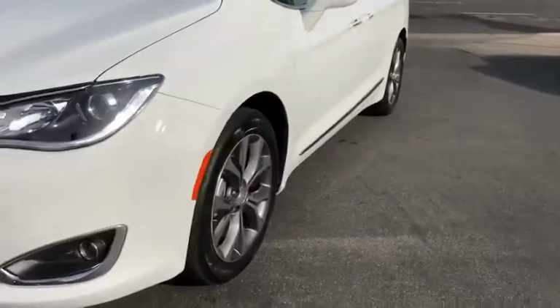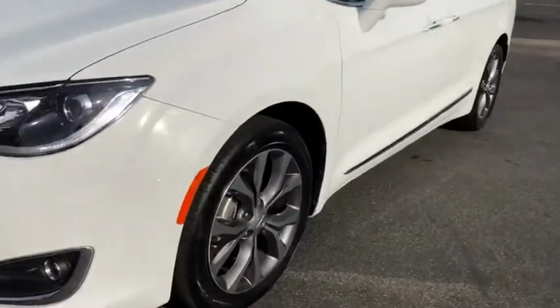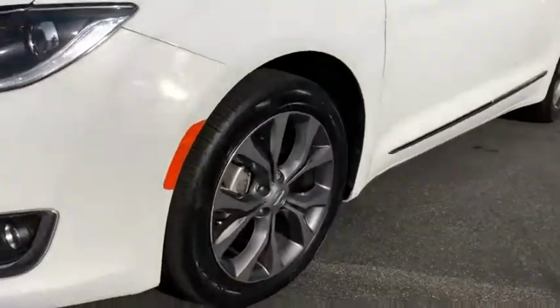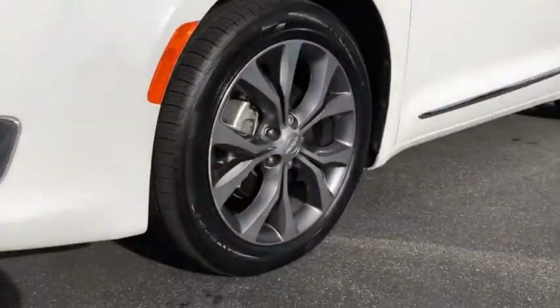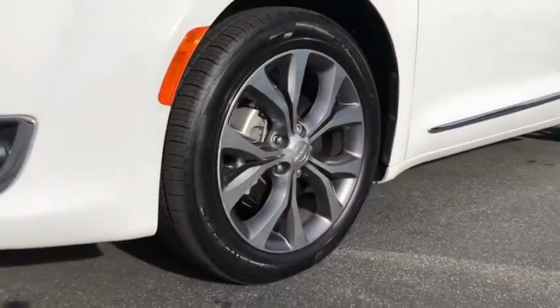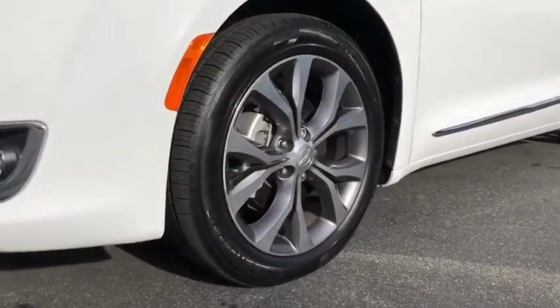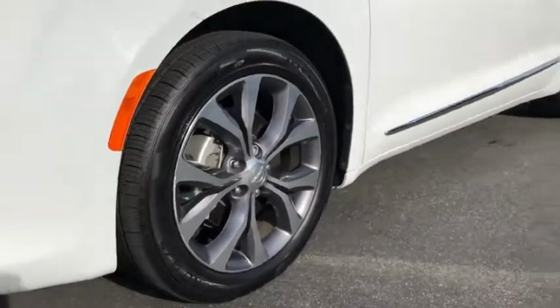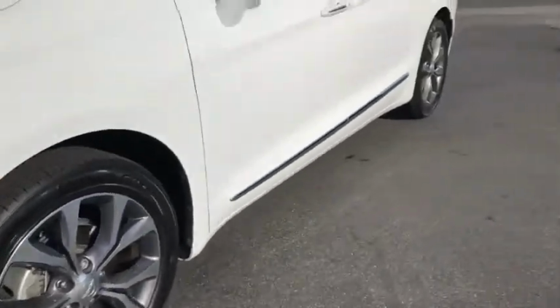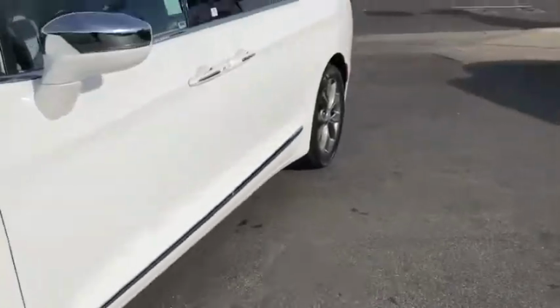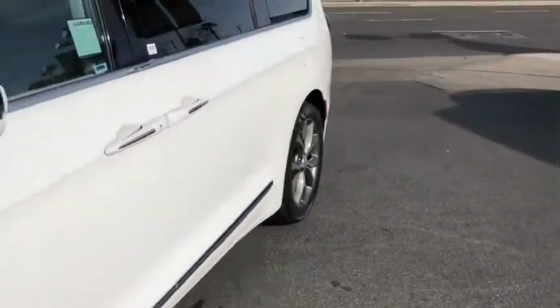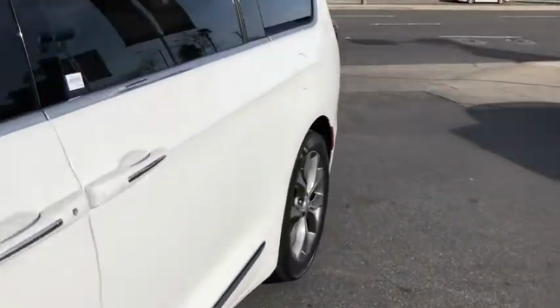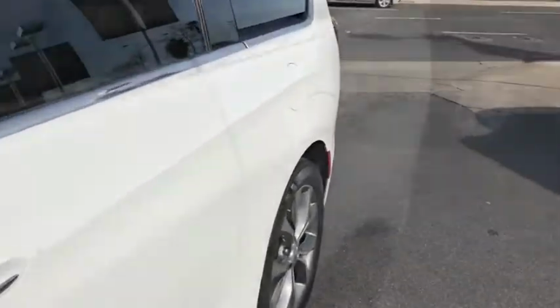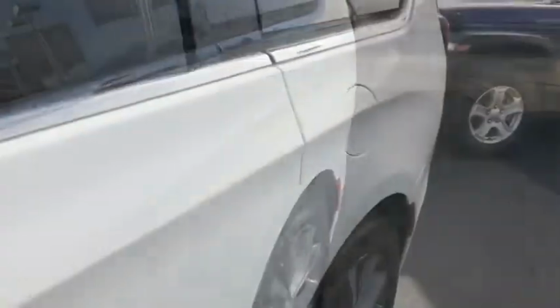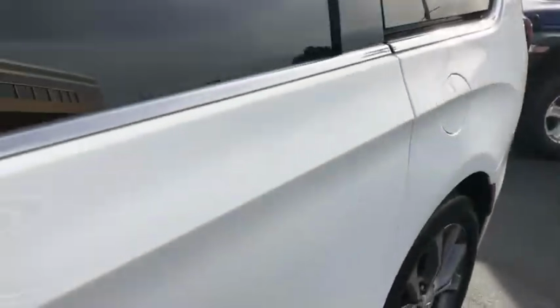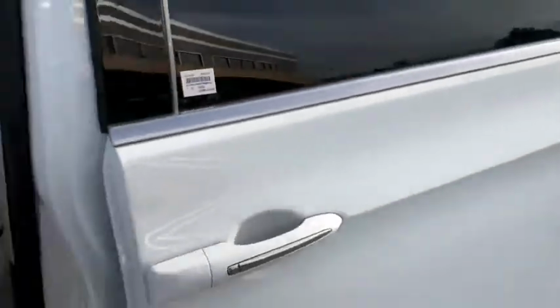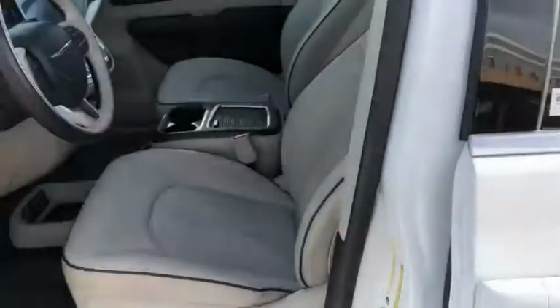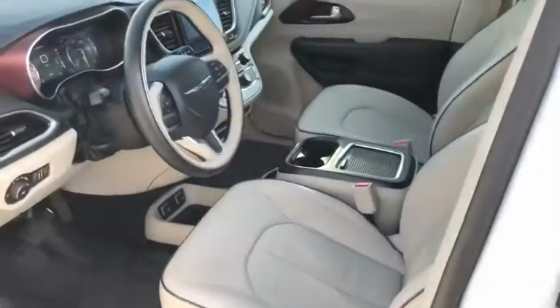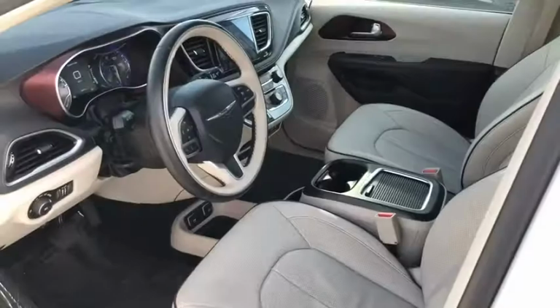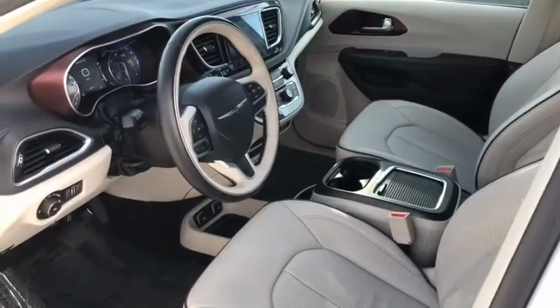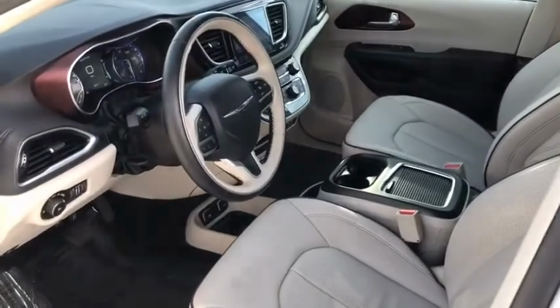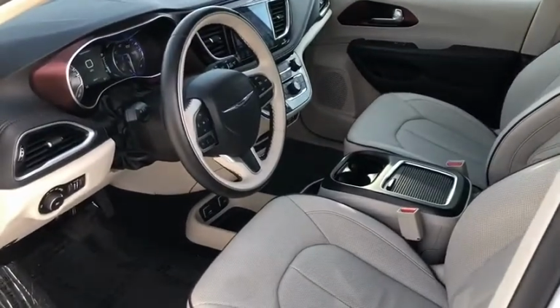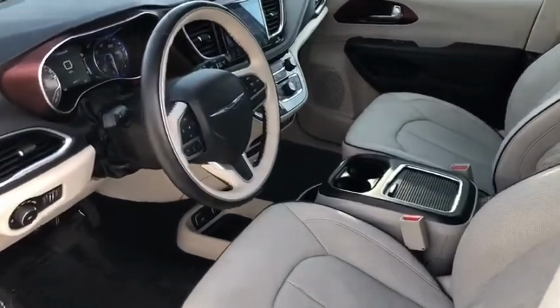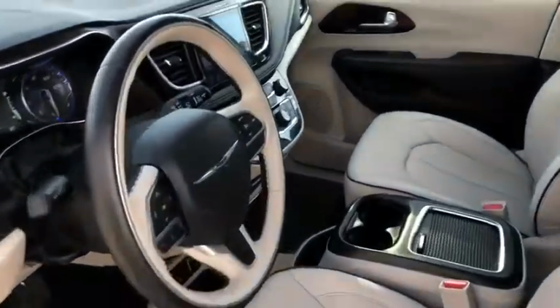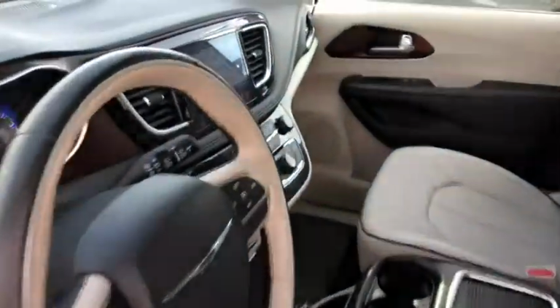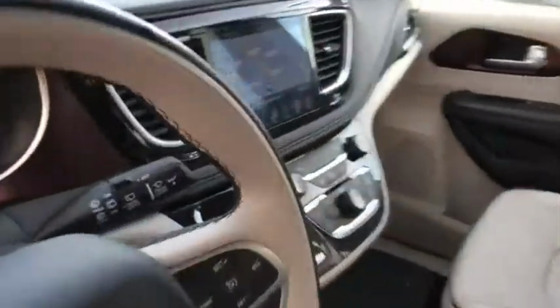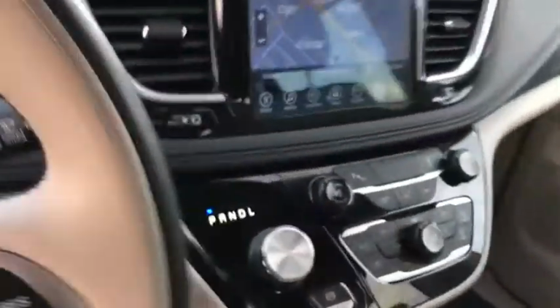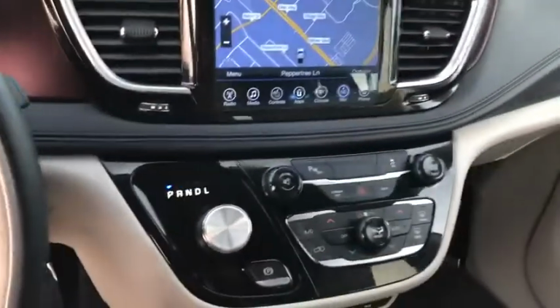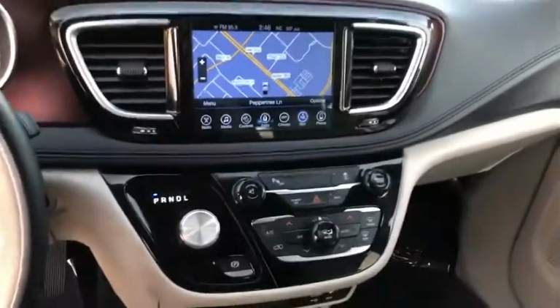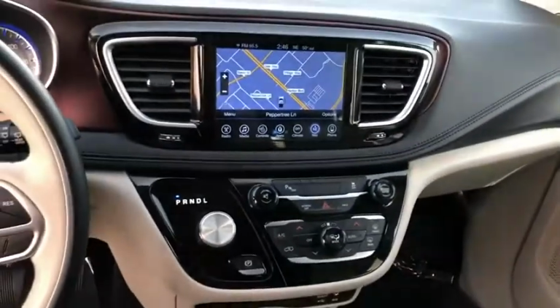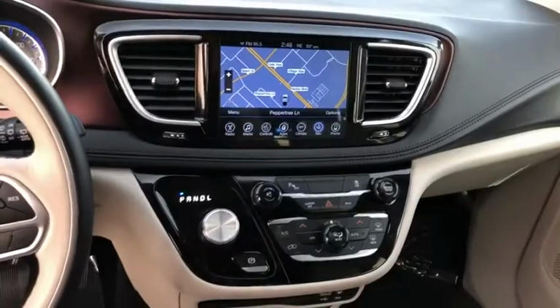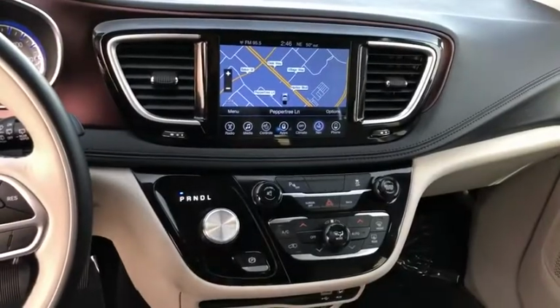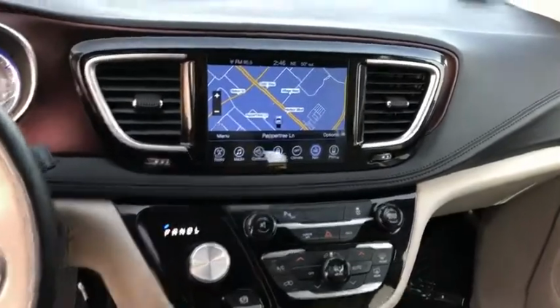Power passenger seat, steering wheel audio control, anti-lock braking system, Bluetooth, leather-wrapped steering wheel, power steering, adjustable steering wheel, aluminum wheels, keyless start, cruise control, floor mats, auto-dimming rearview mirror.